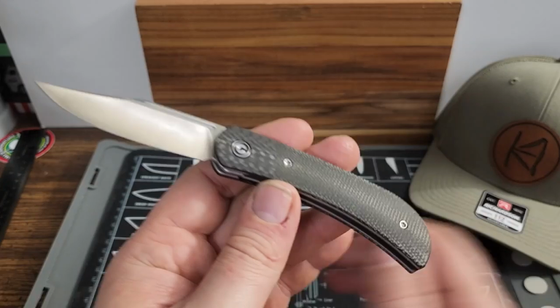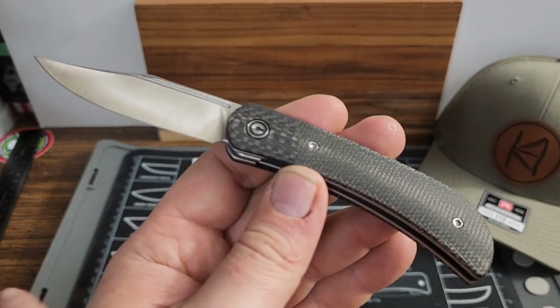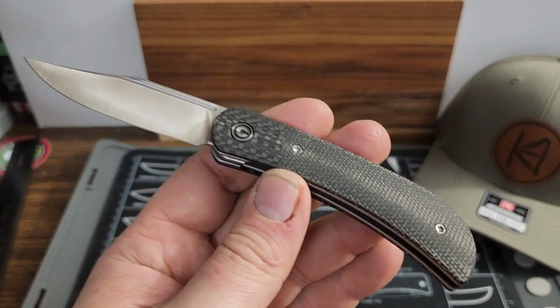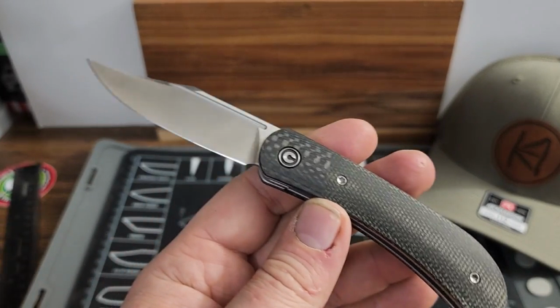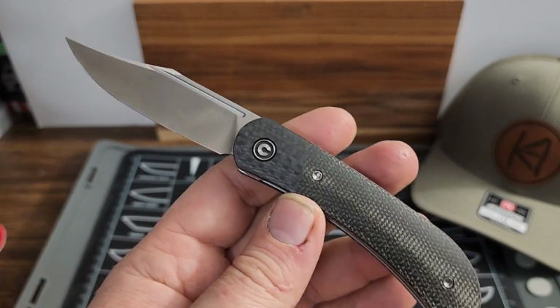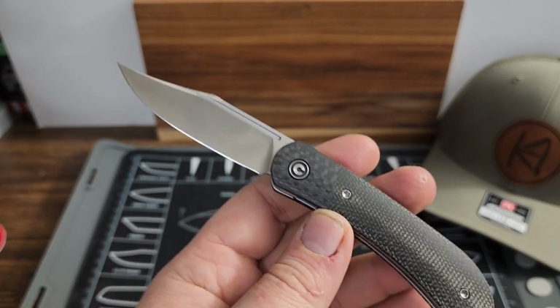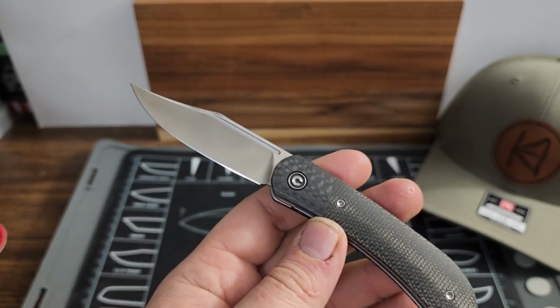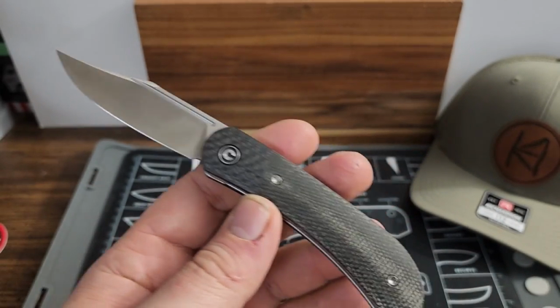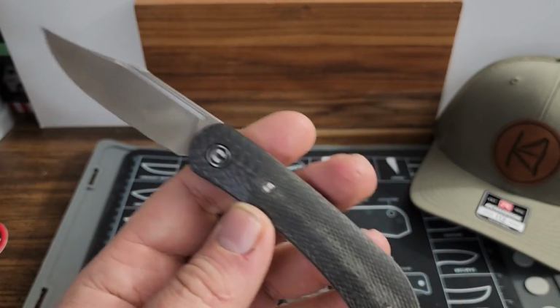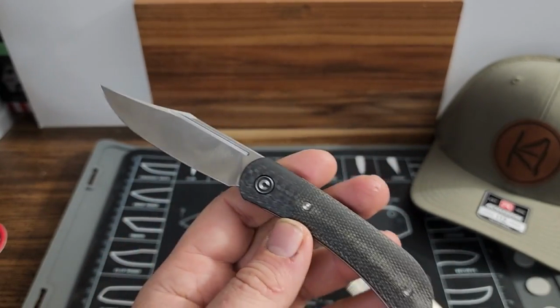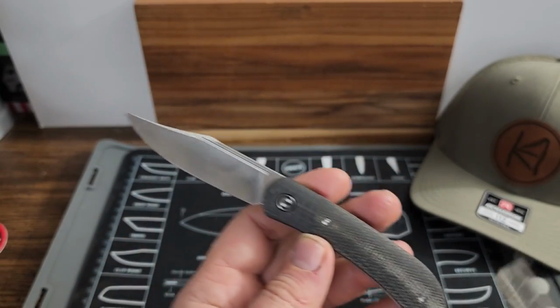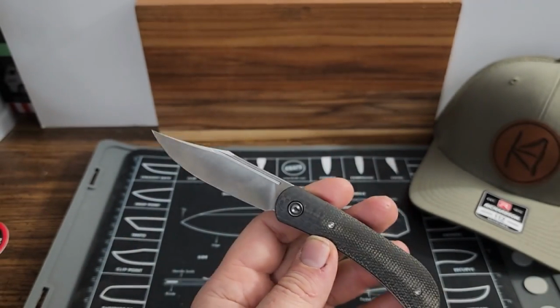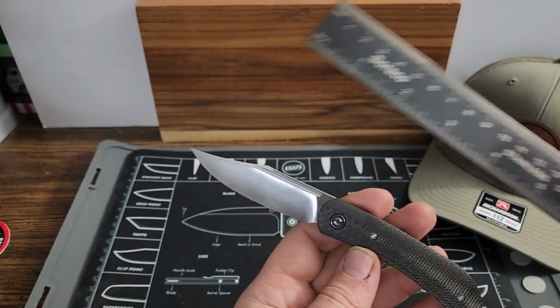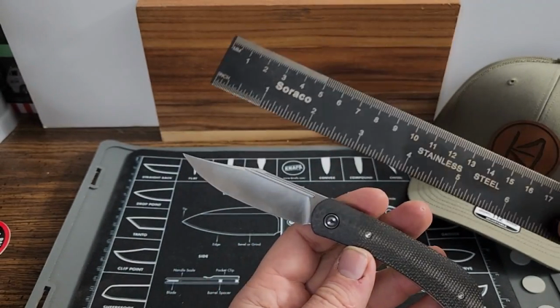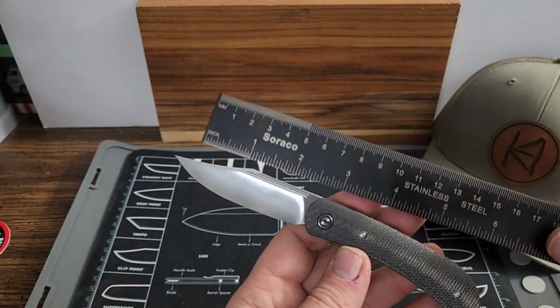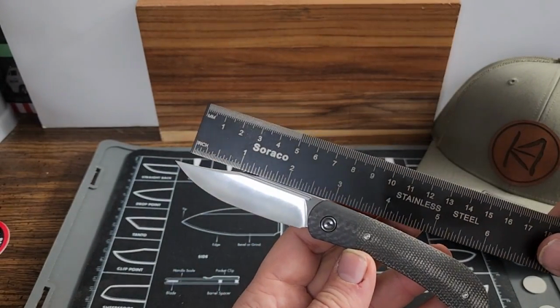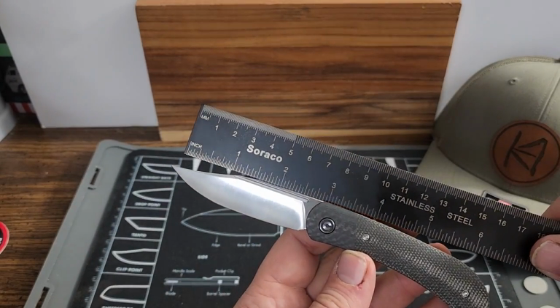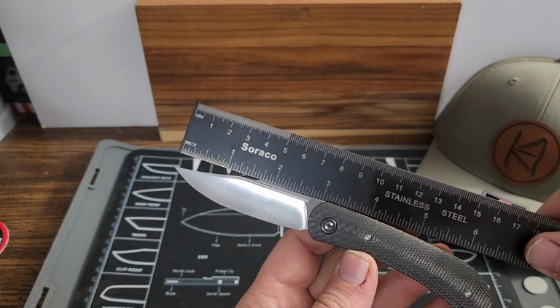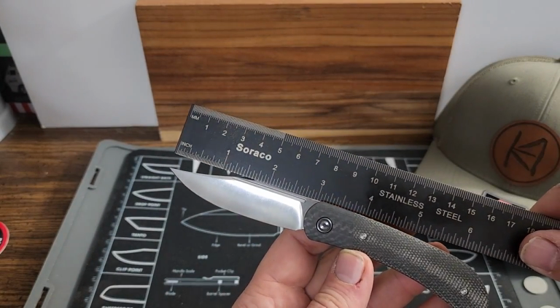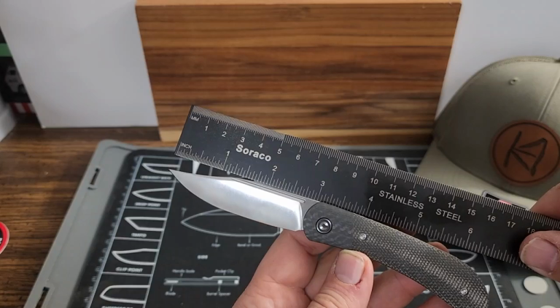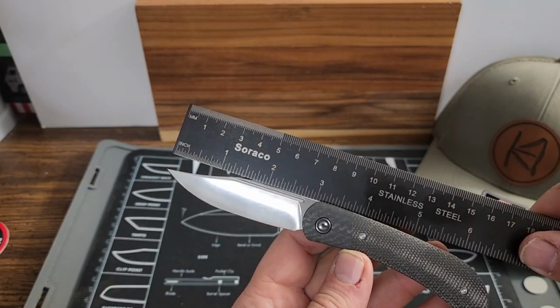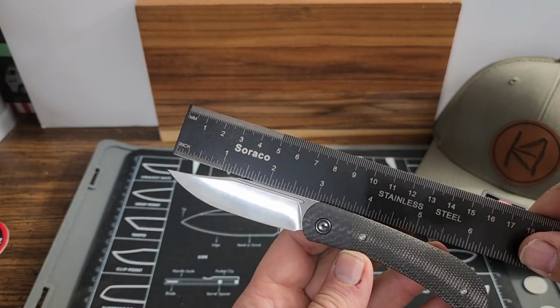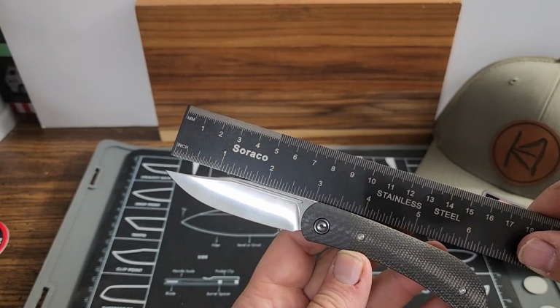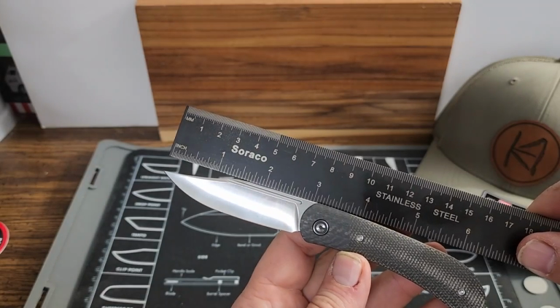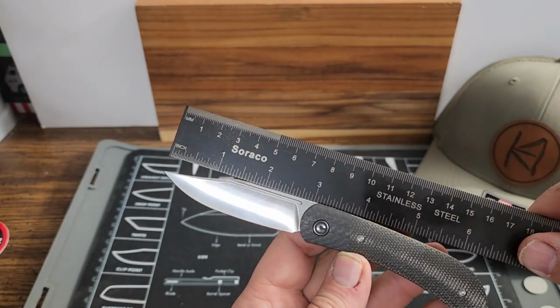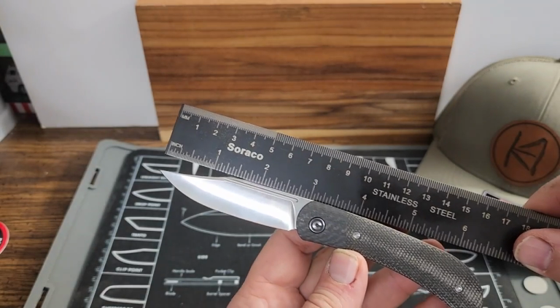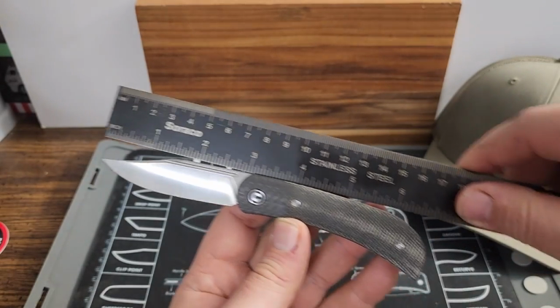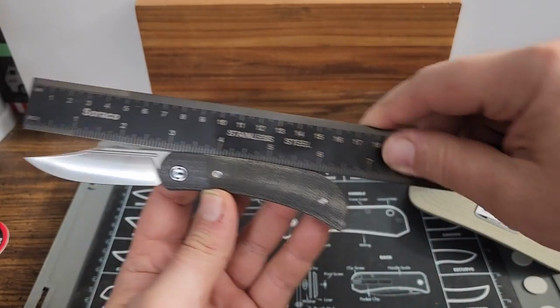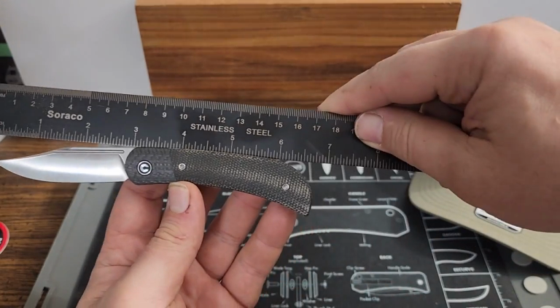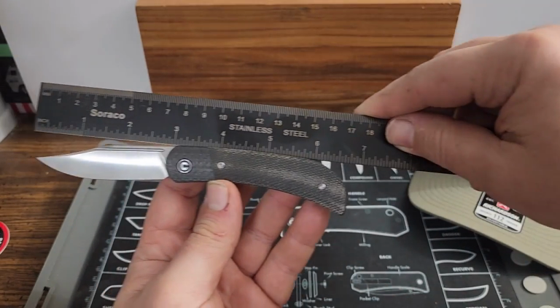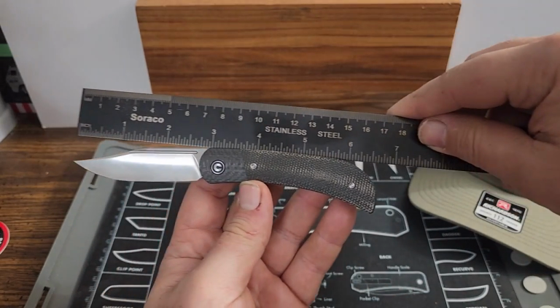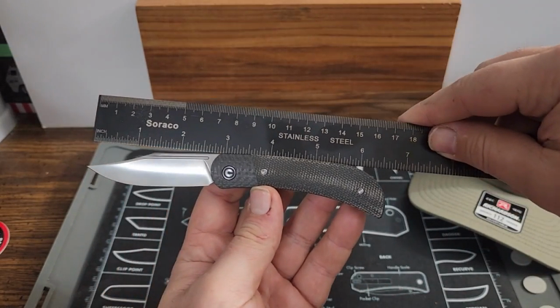I will show you the blade length. Like the Appalachian Drifter 1, it is not quite 3 inches. There is your overall length.